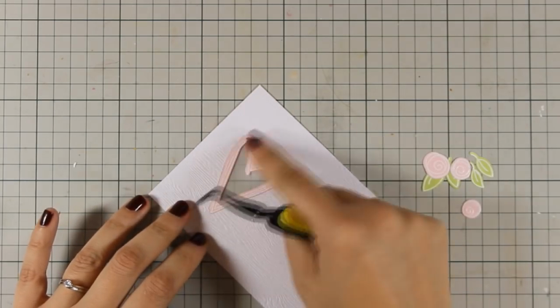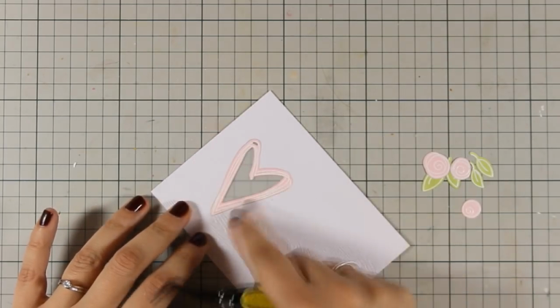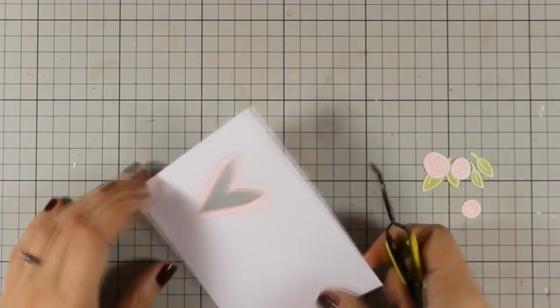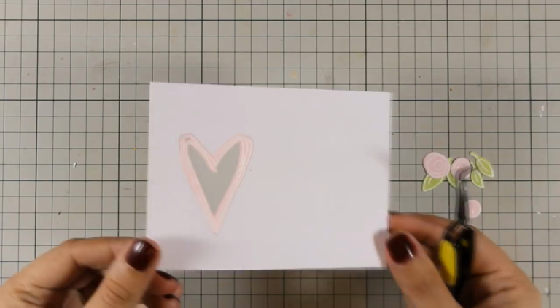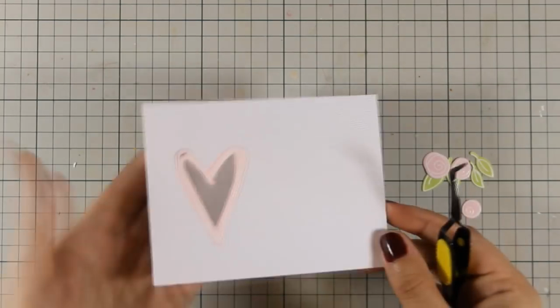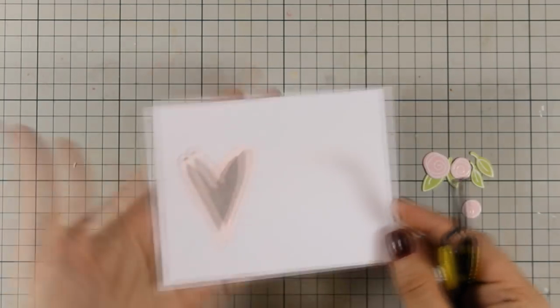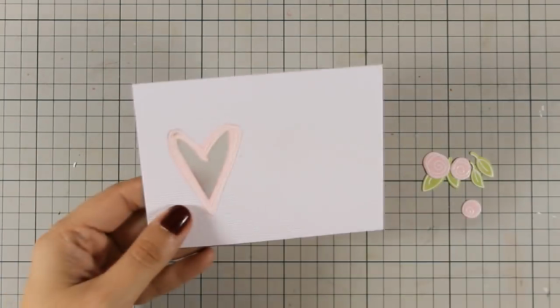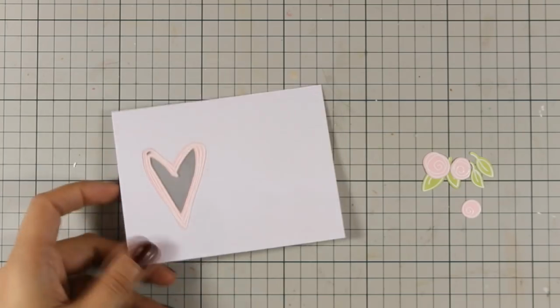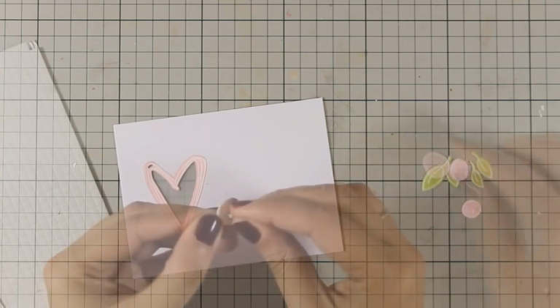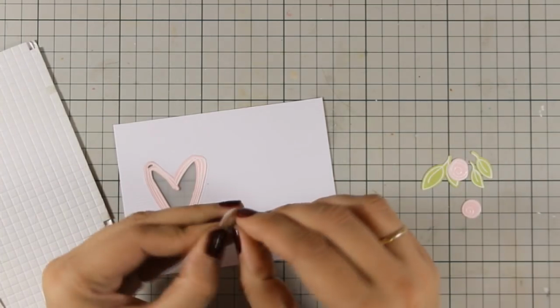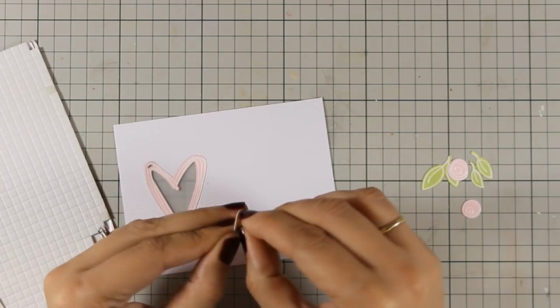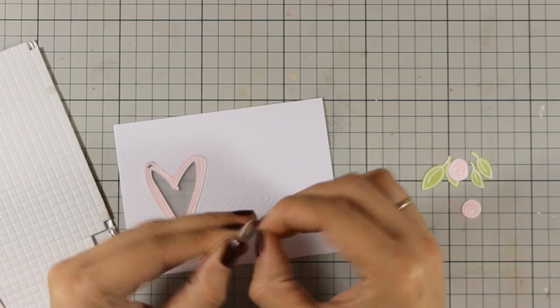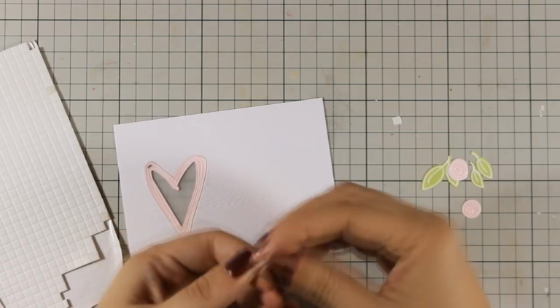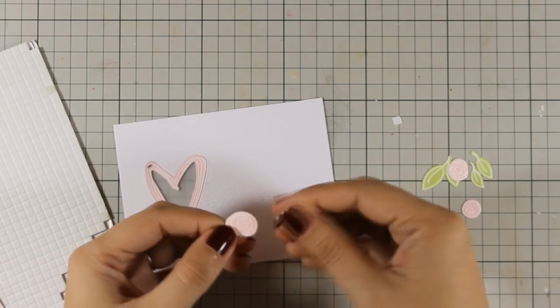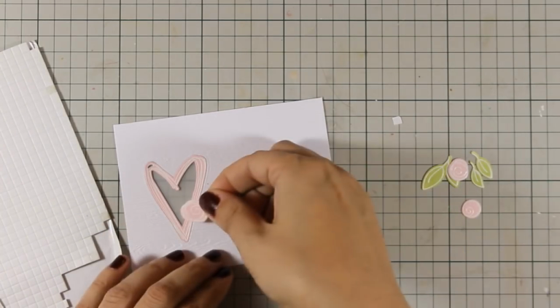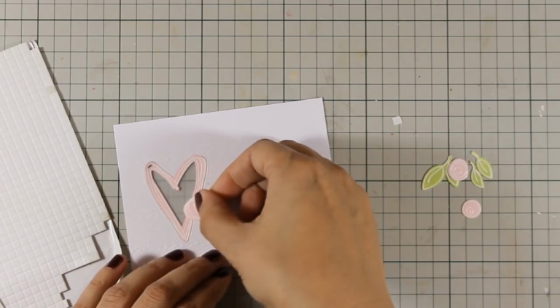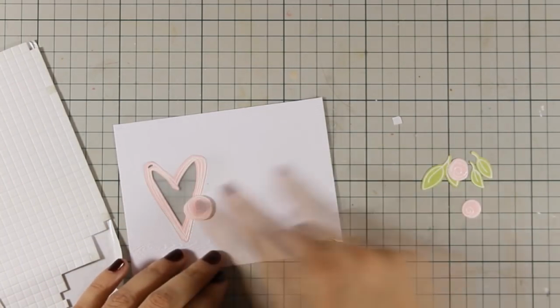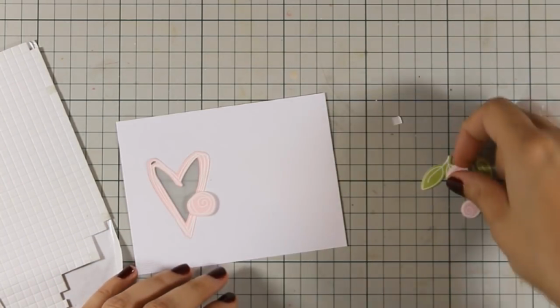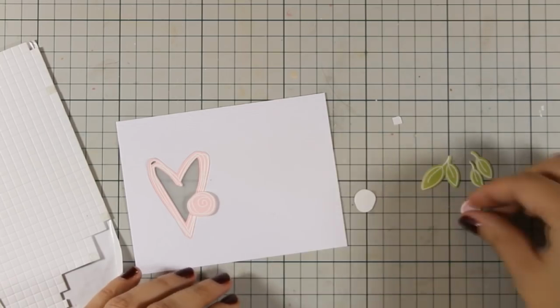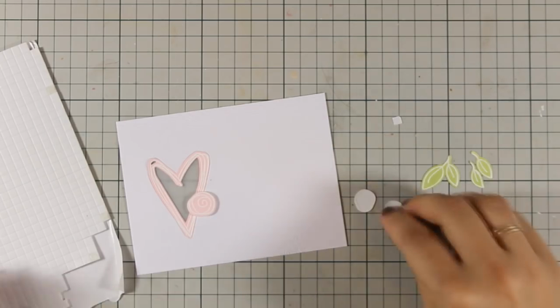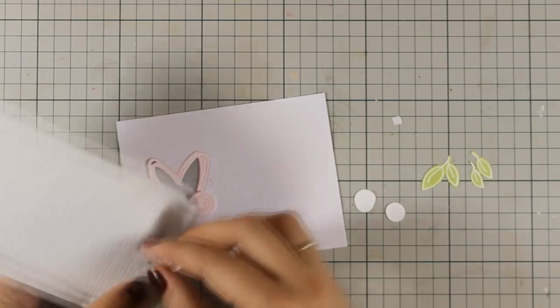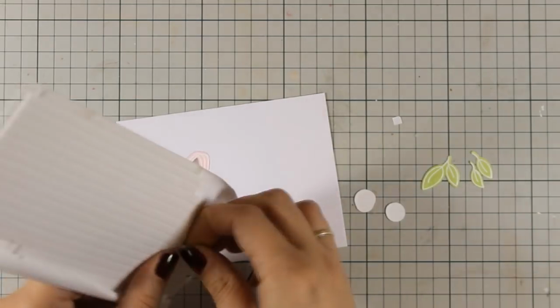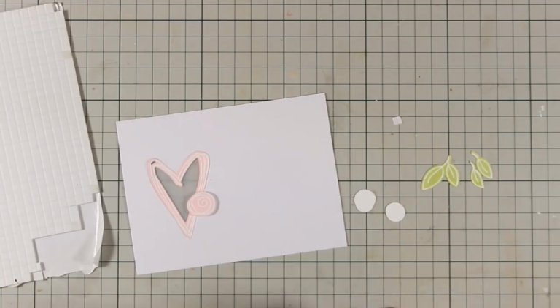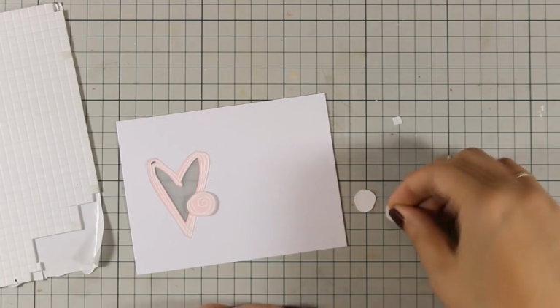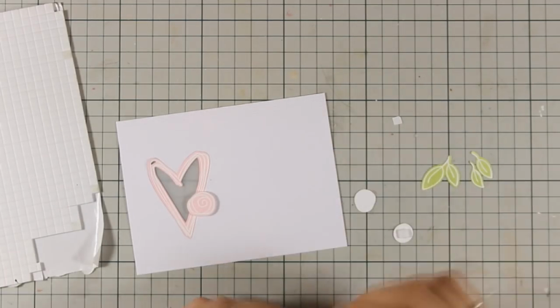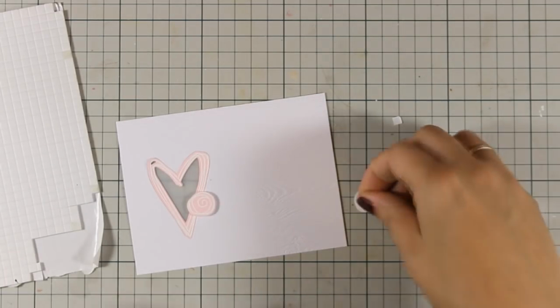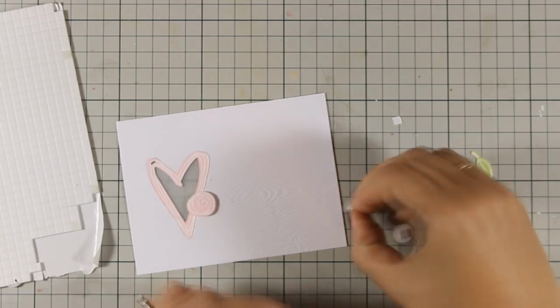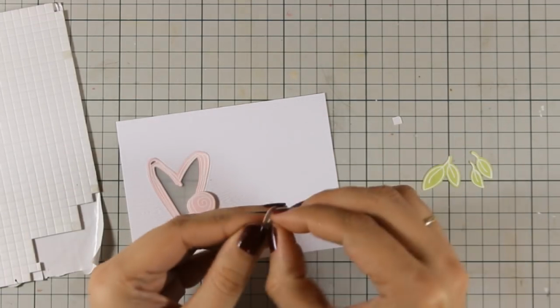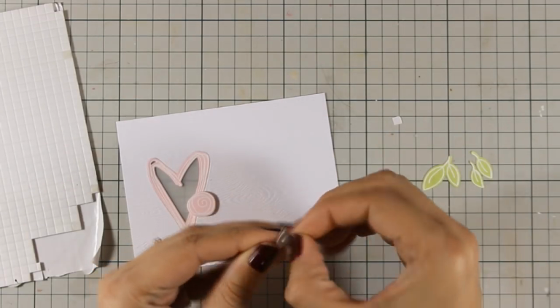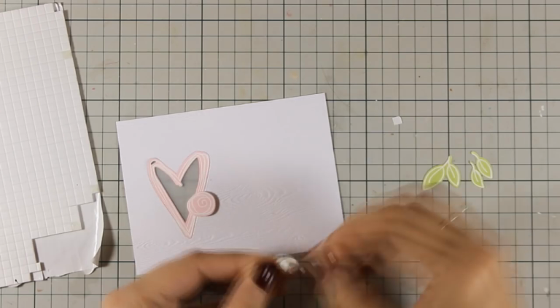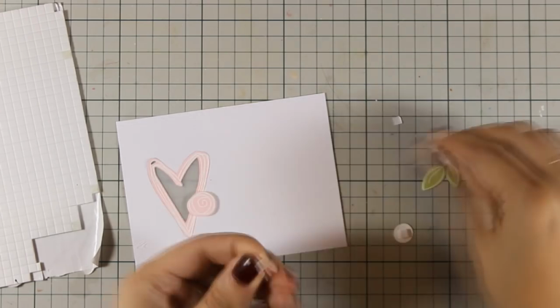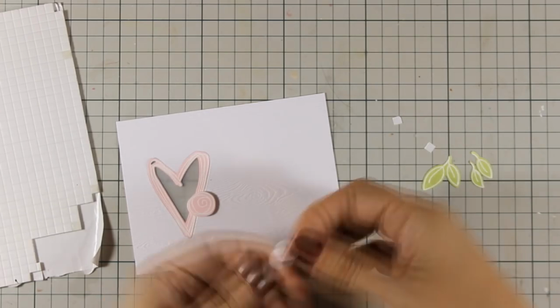For the flowers I will be using some foam tape at the back and this is going to add a little bit of dimension on my card, but I am not pressing them down too hard because I am planning to rearrange them depending on where I will be sticking the sentiment.